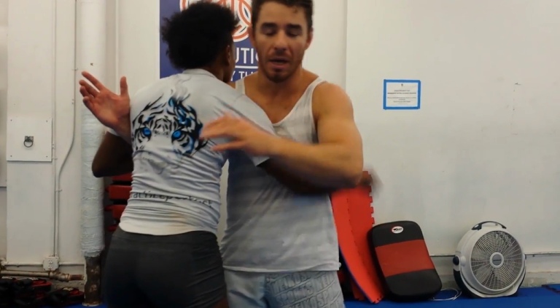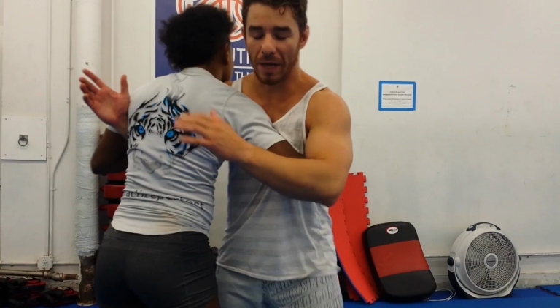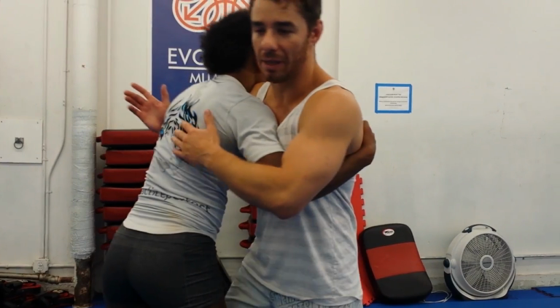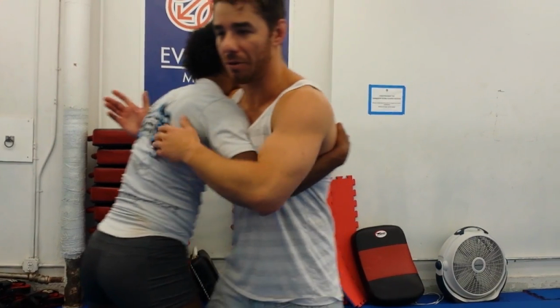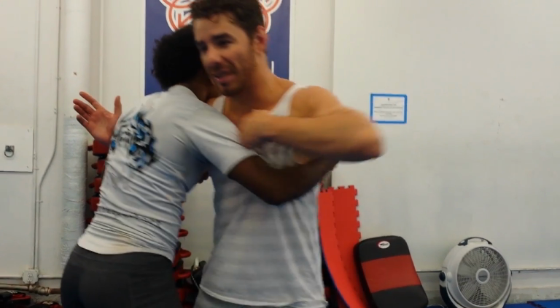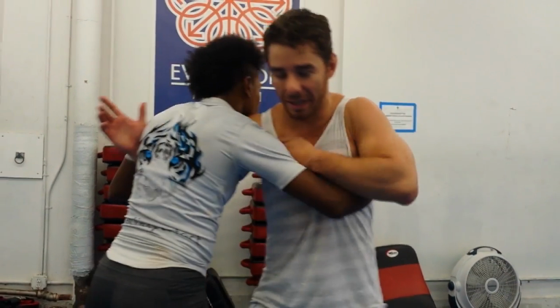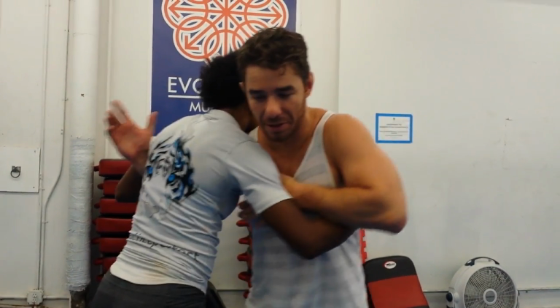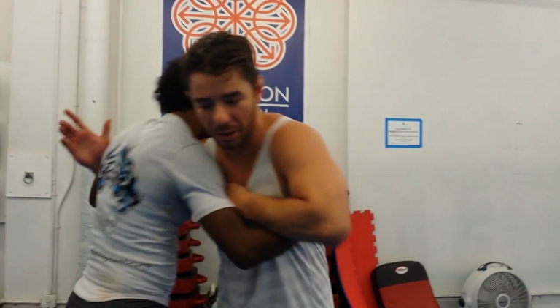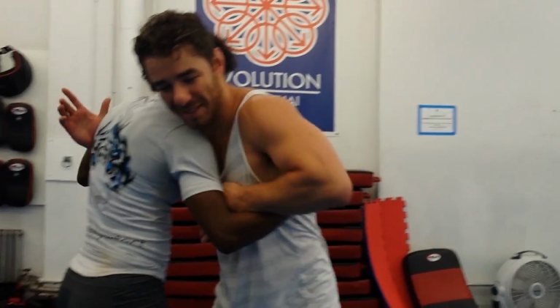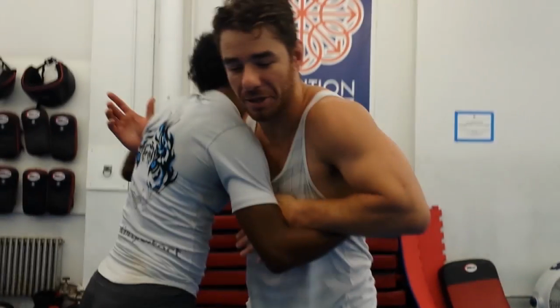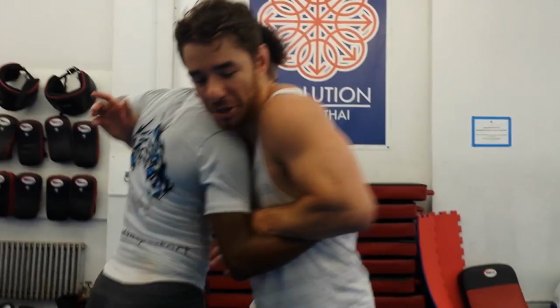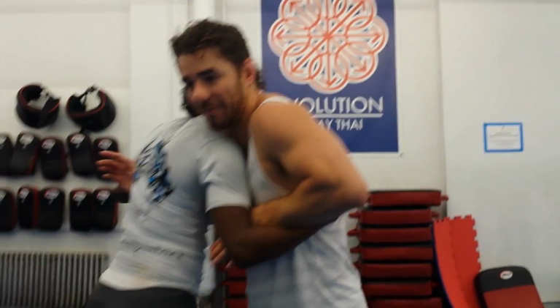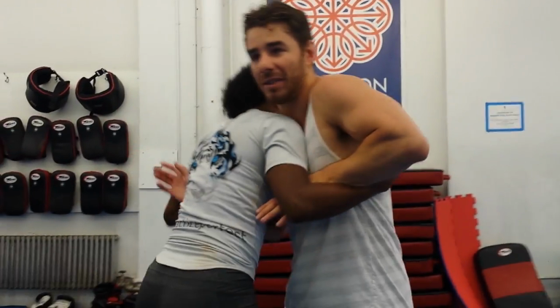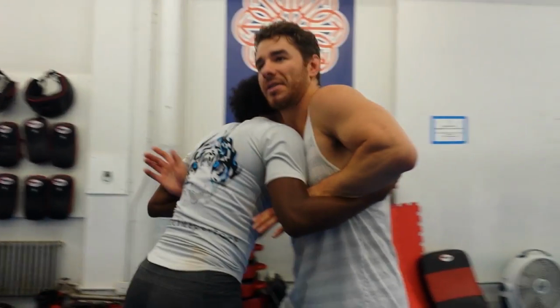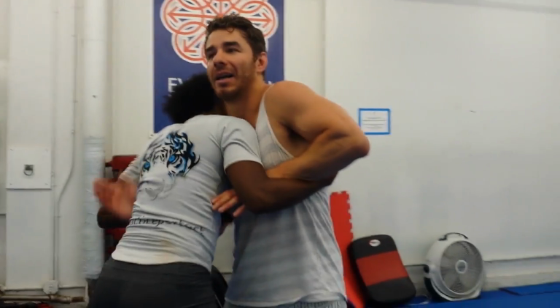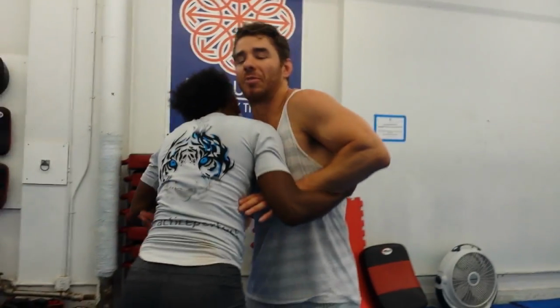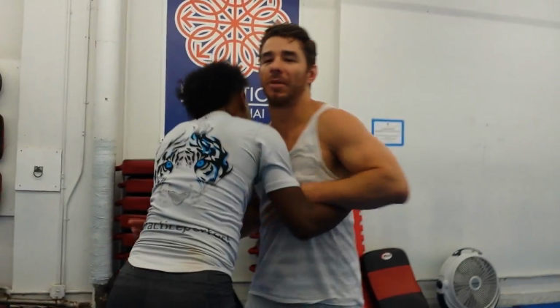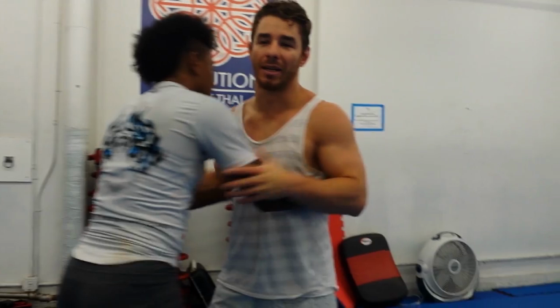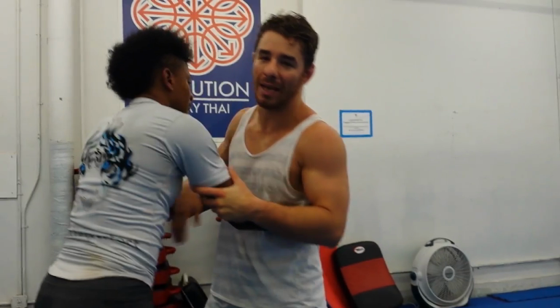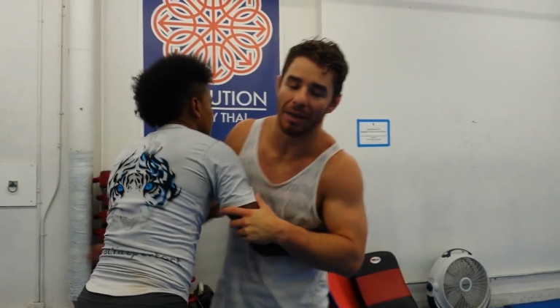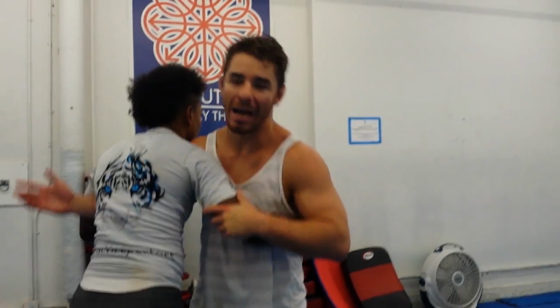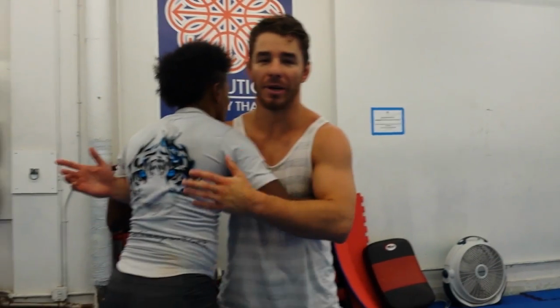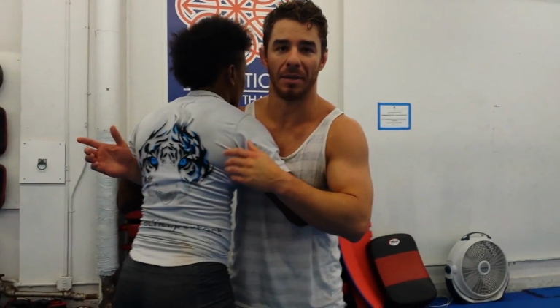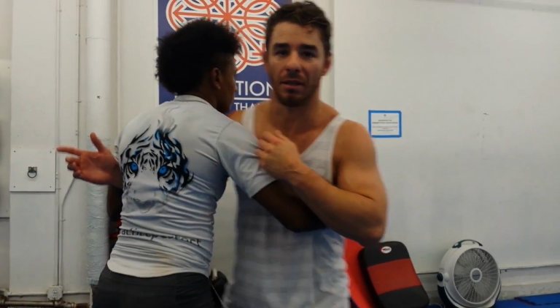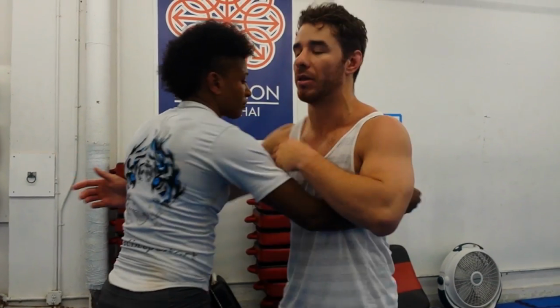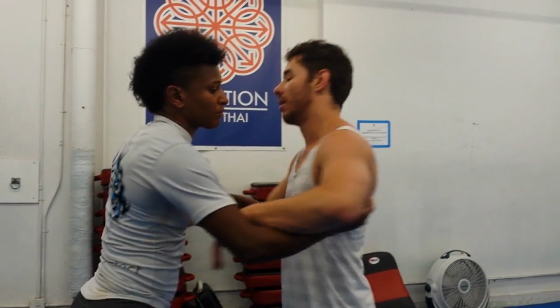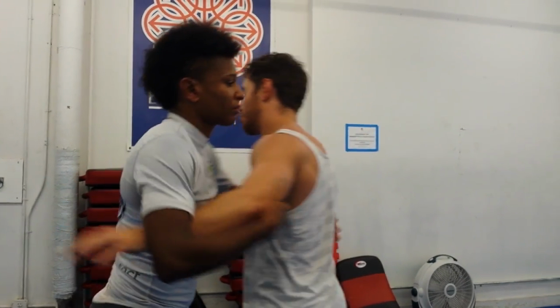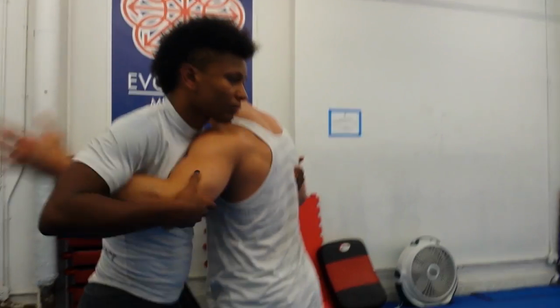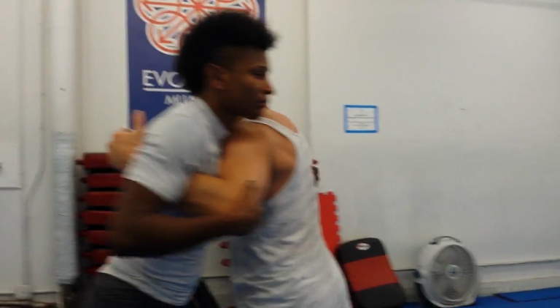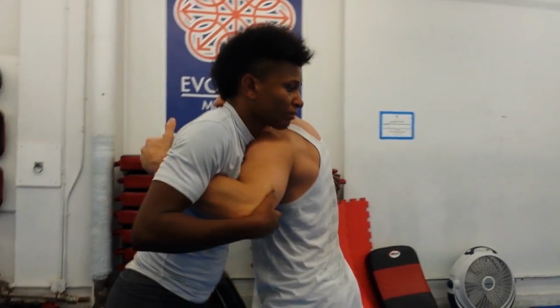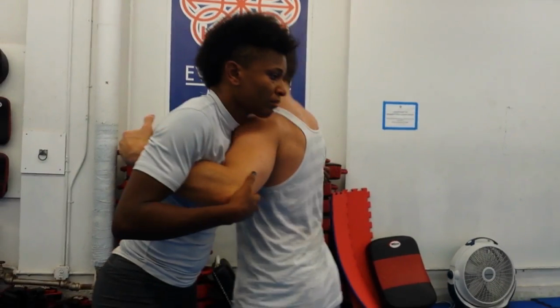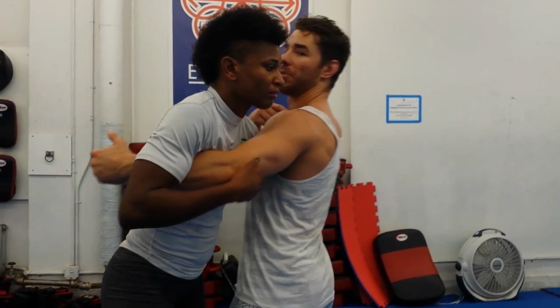What I really like to do is instead of fighting for two under hooks — because Angie's smart, she's going to fight on the other side — I'm probably not going to win that battle. So I want to get to a single under hook. Let's try it from the next side.